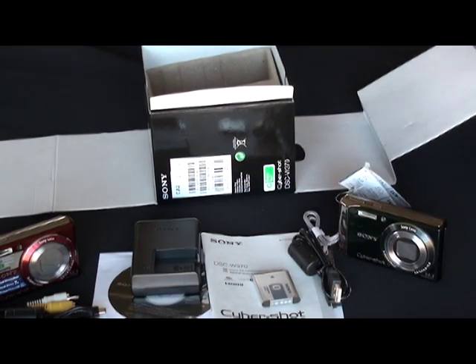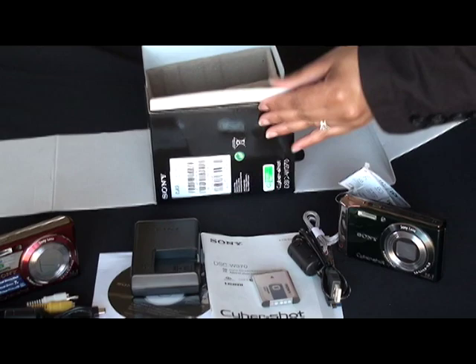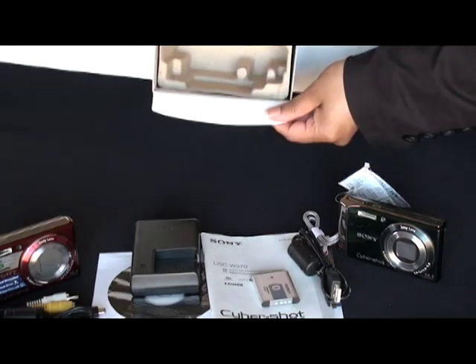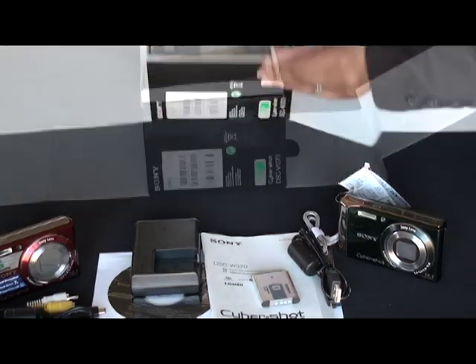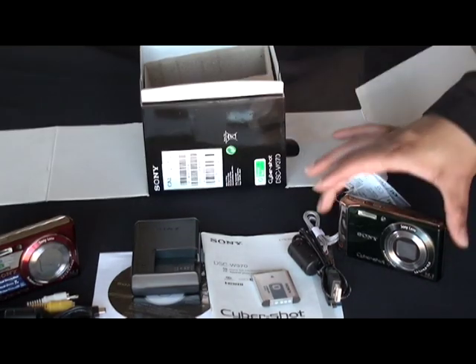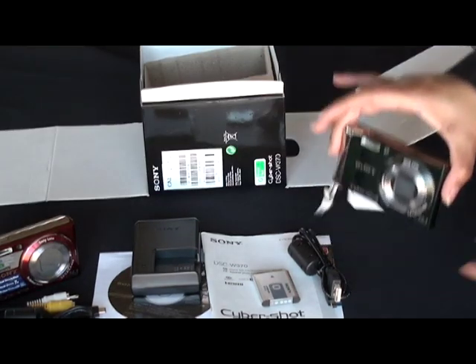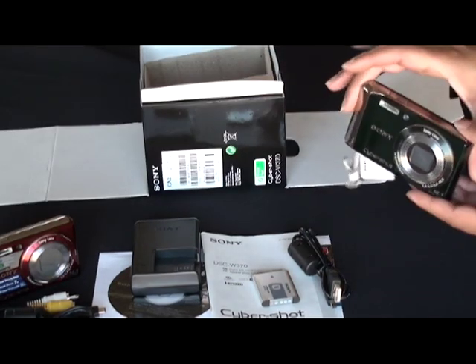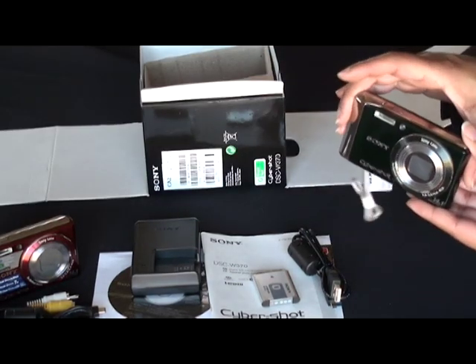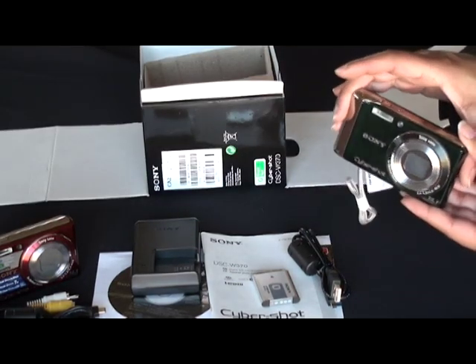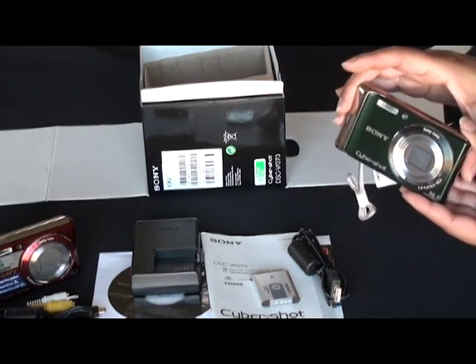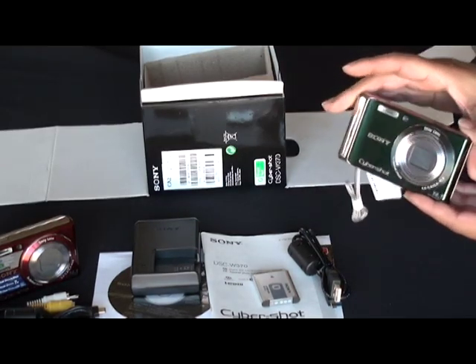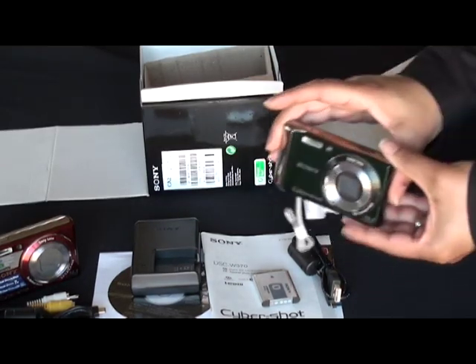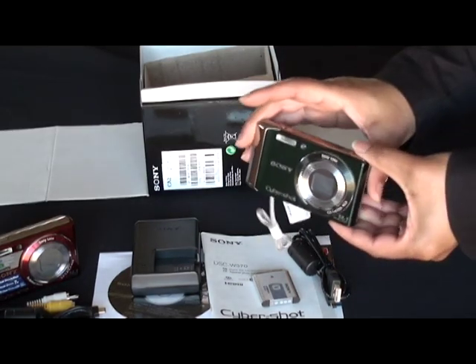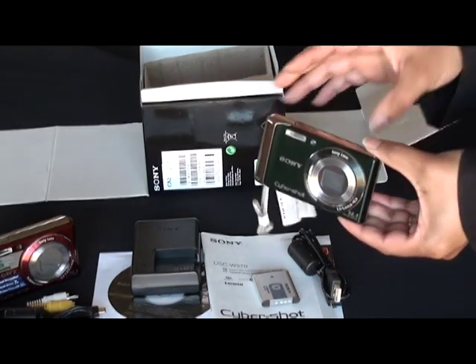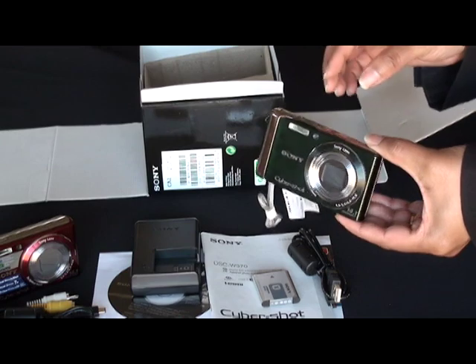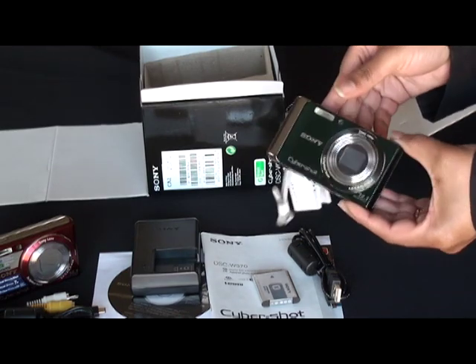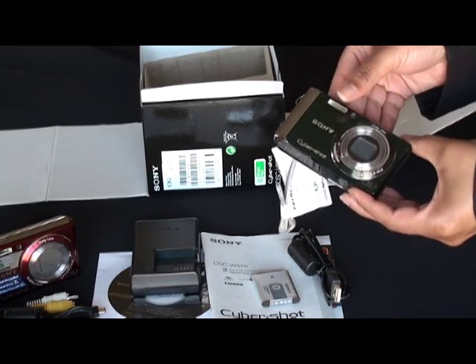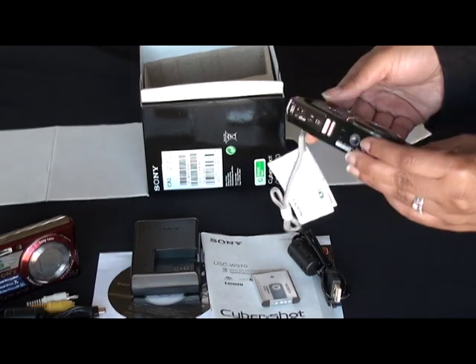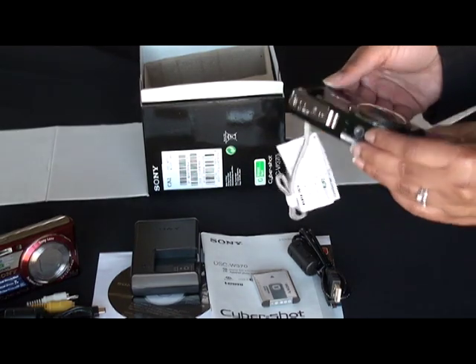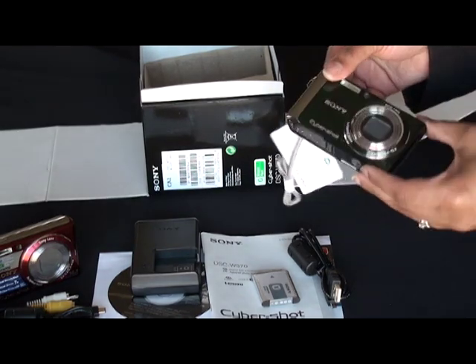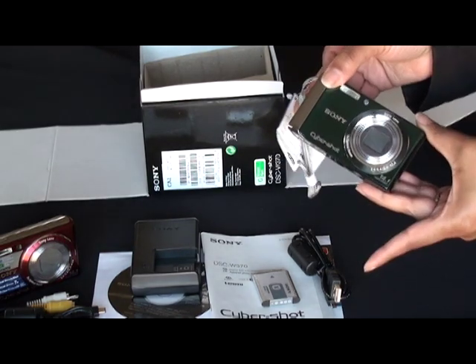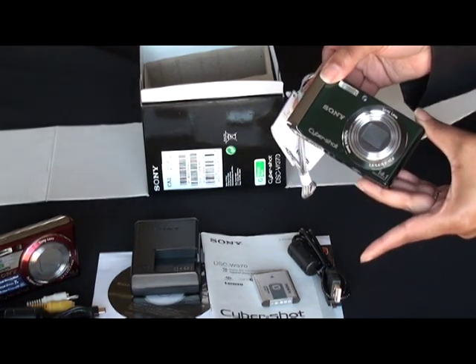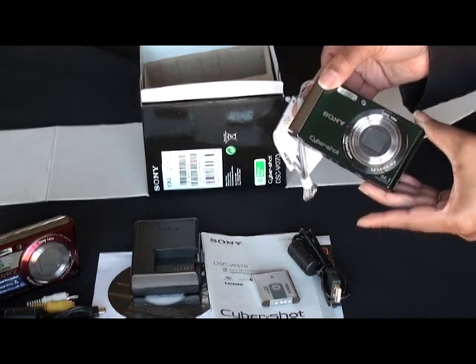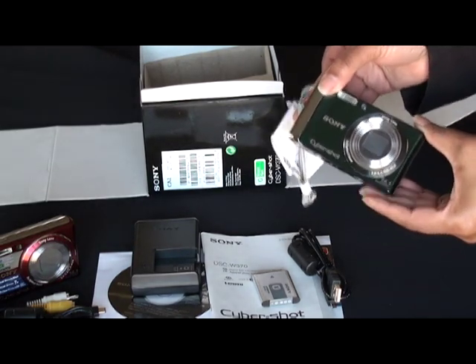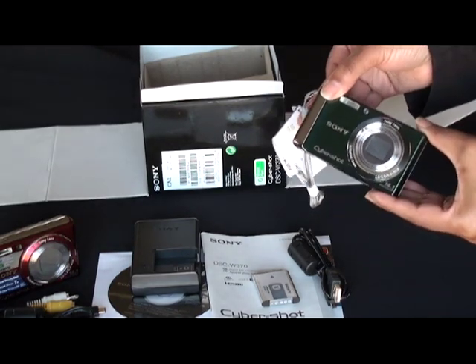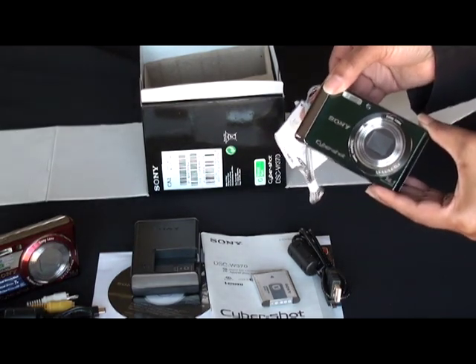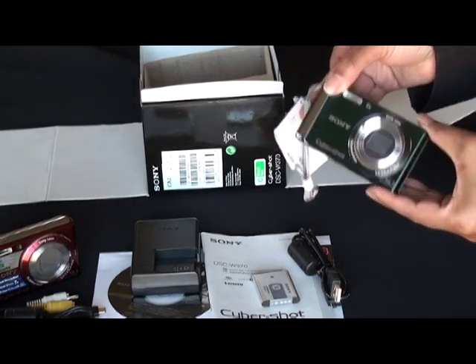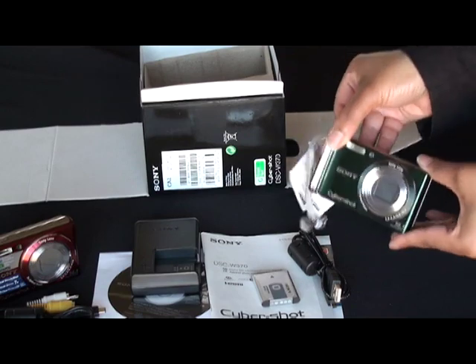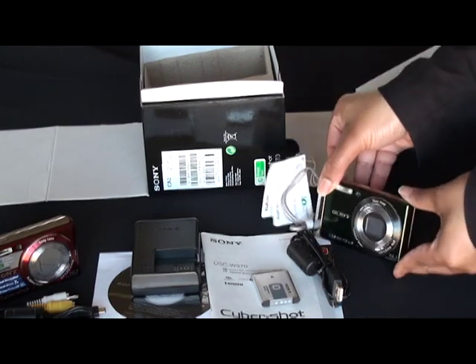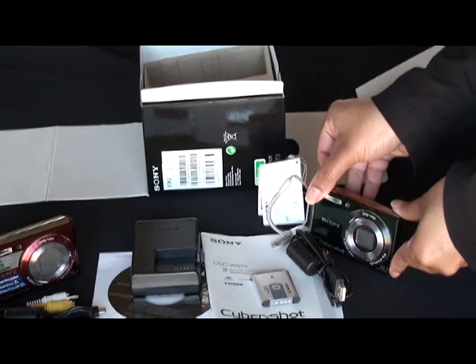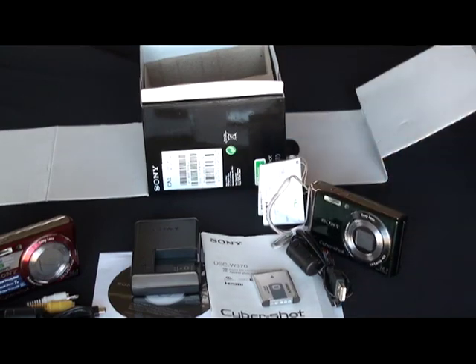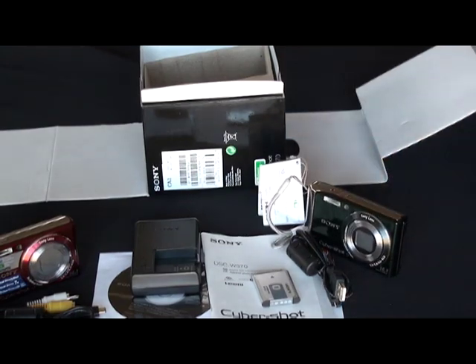So that's everything inside the box — that's the DSC-W370. The only thing to remember is that you will need a memory card. With the W370 you can use either the Memory Stick or an SD card.